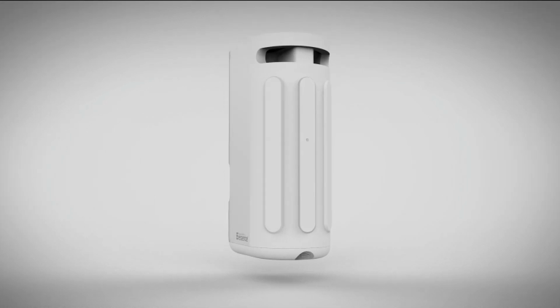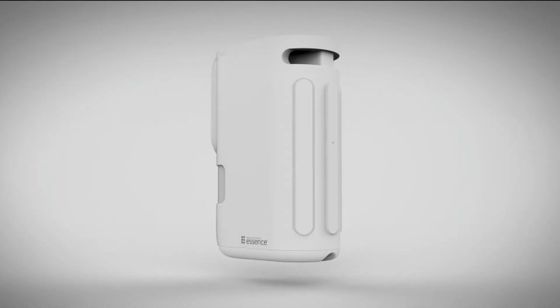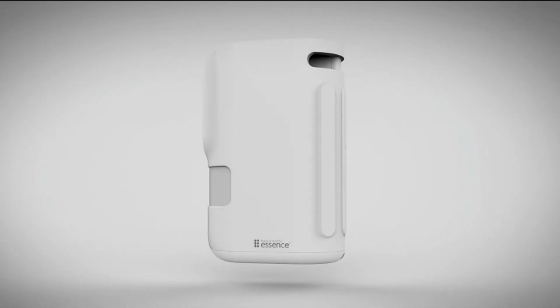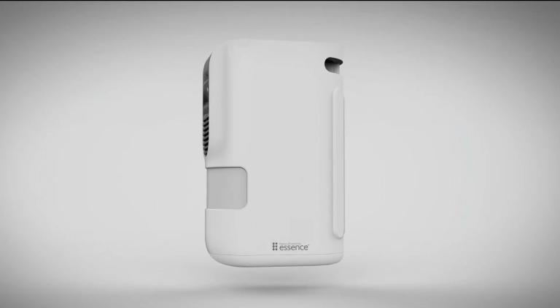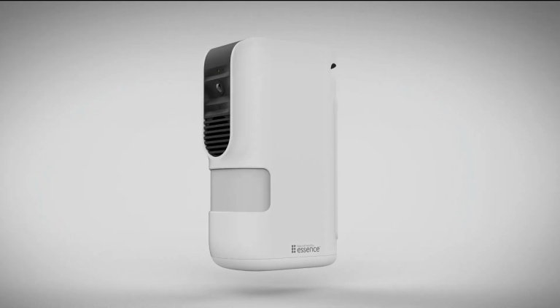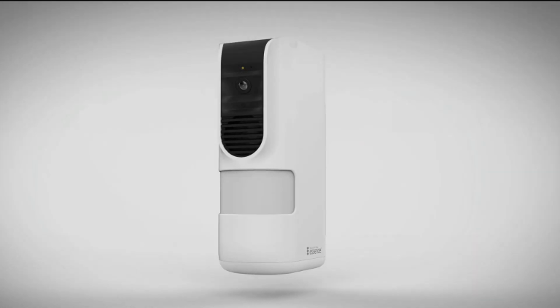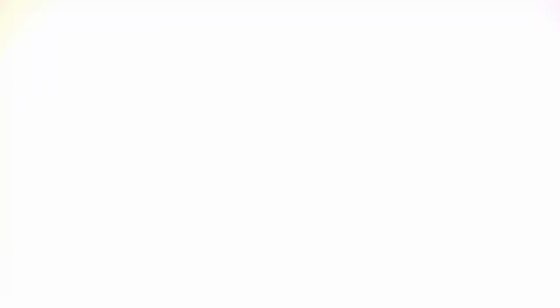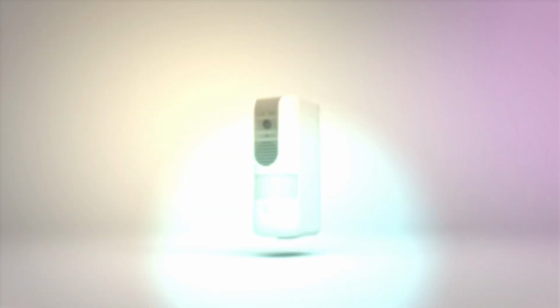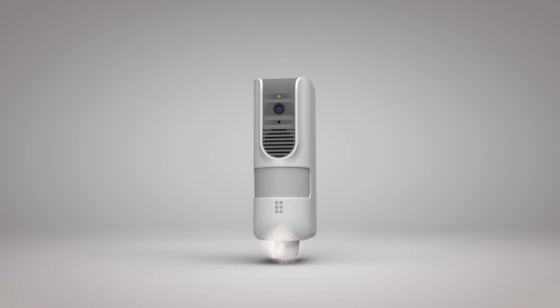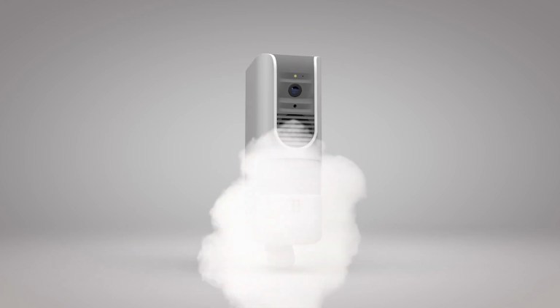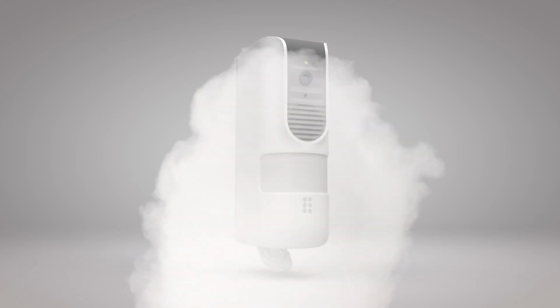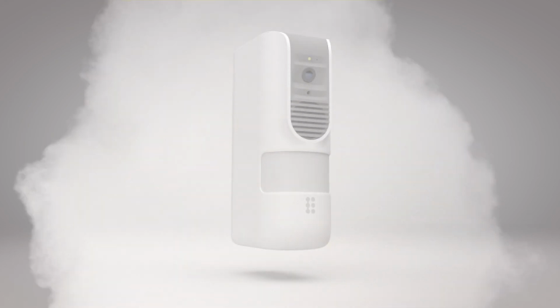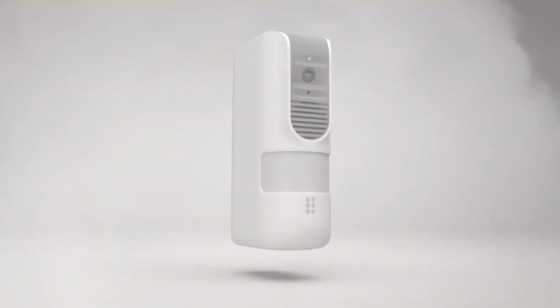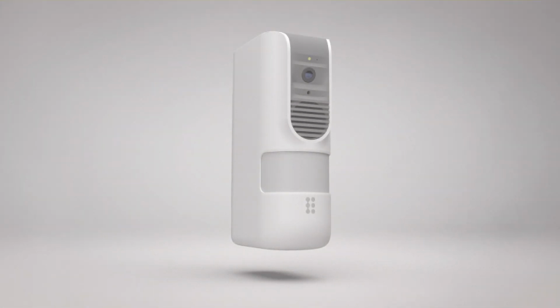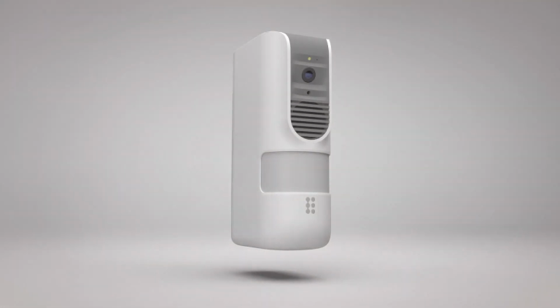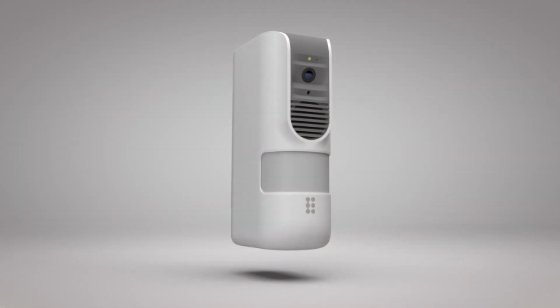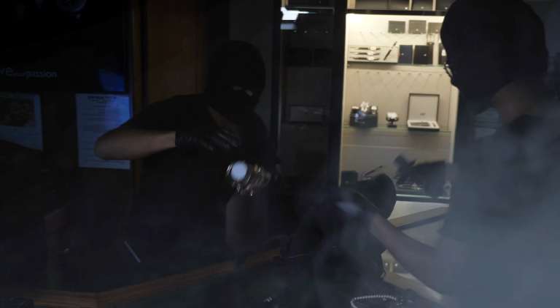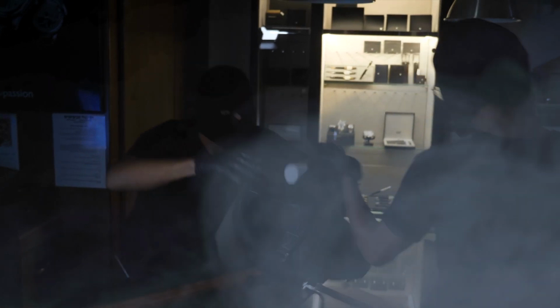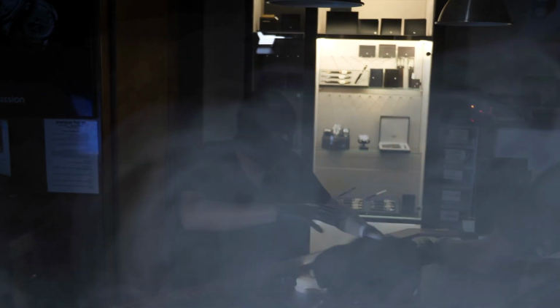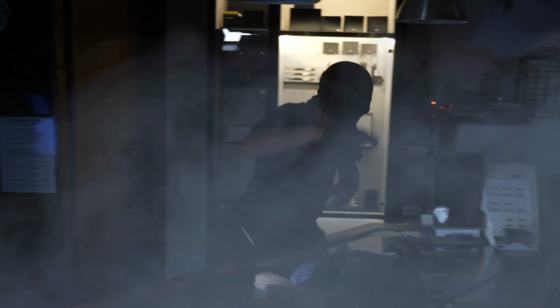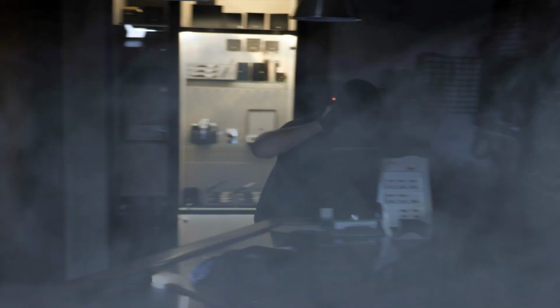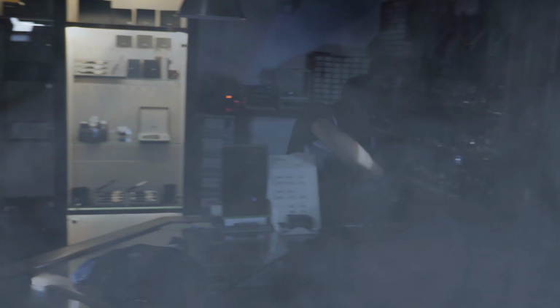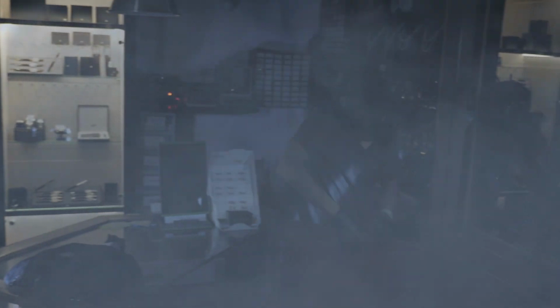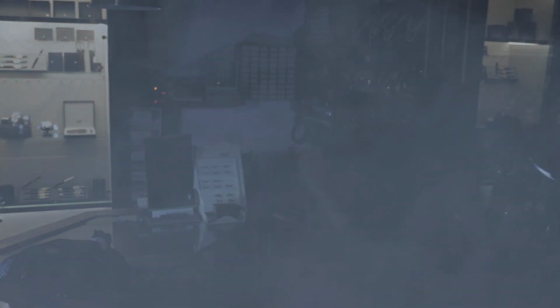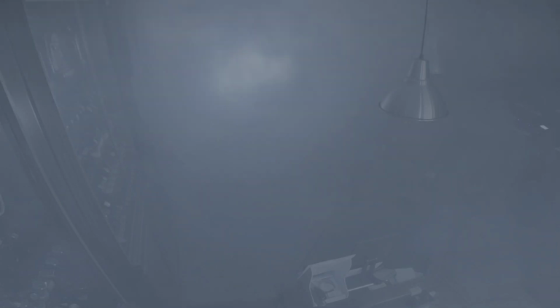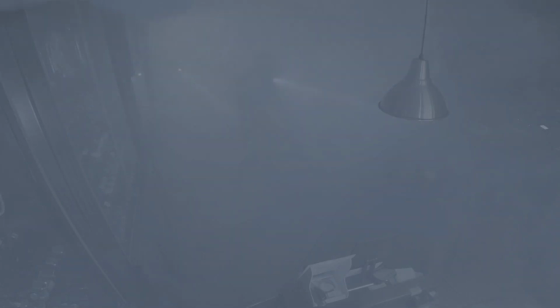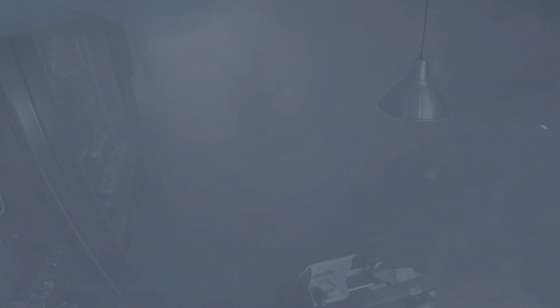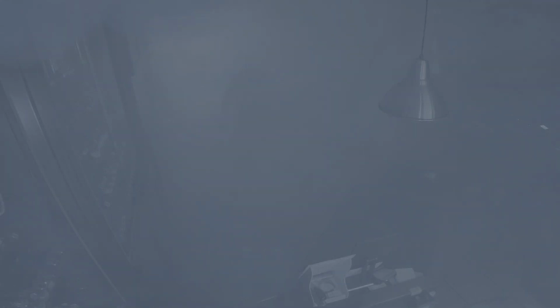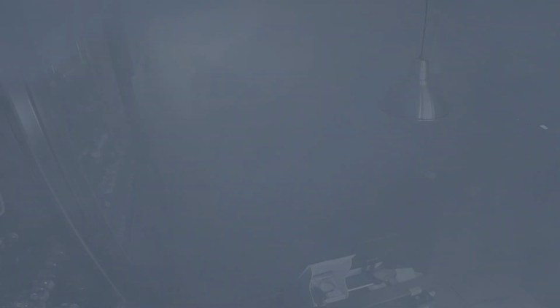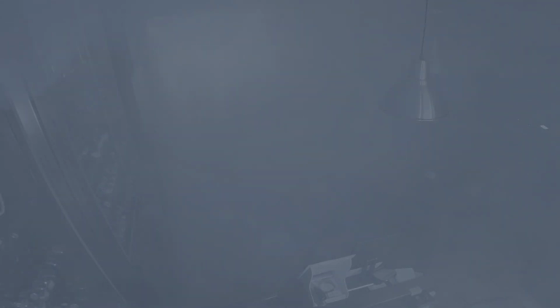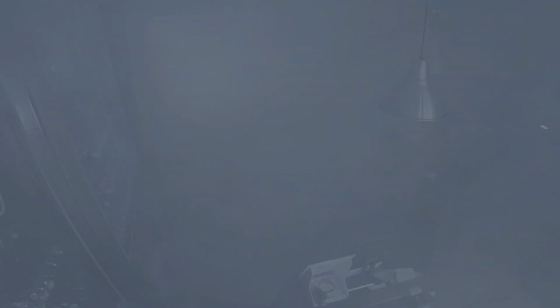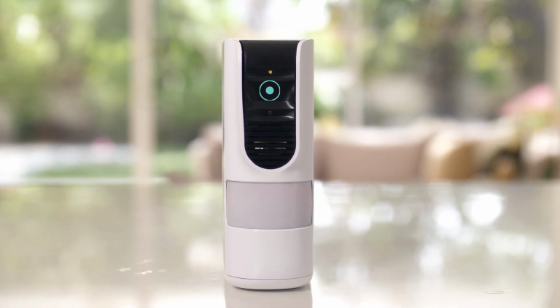MyShield's revolutionary standalone smoke shield solution provides both detection and prevention. It helps provide quality and cost-effective security services to a broader range of sites and customers than ever before.